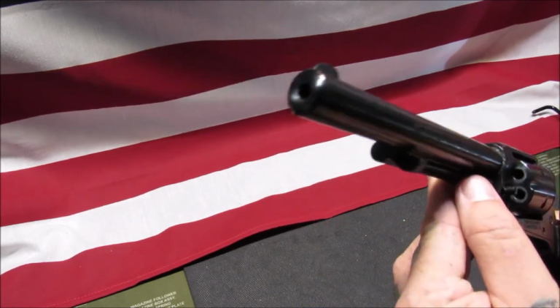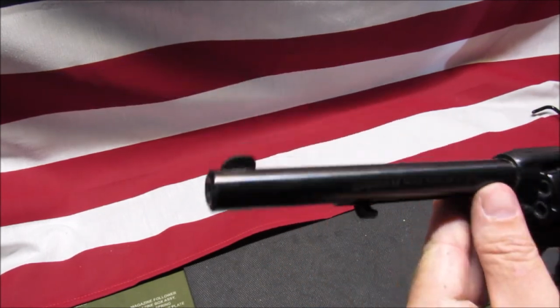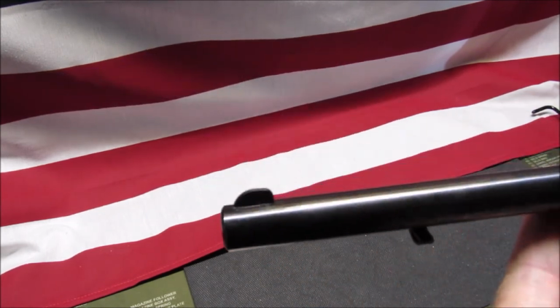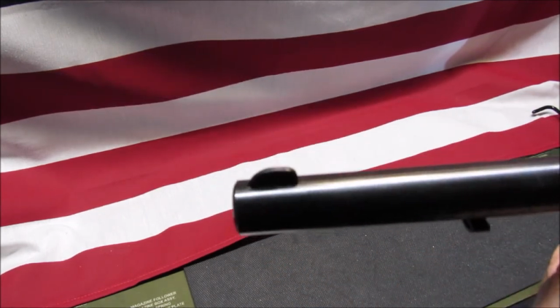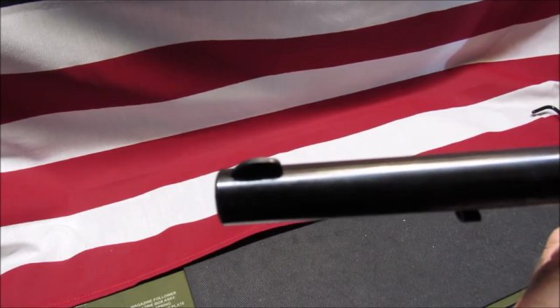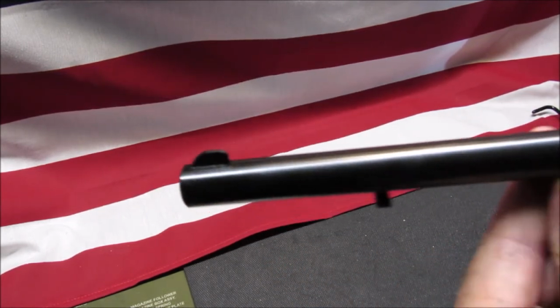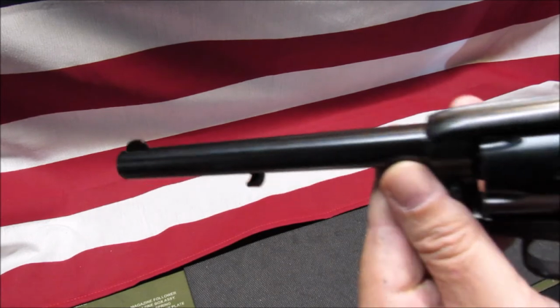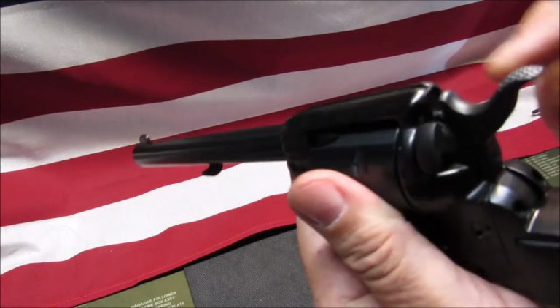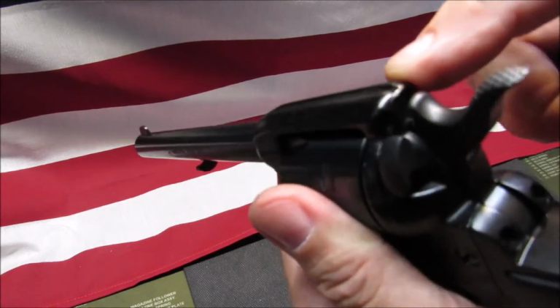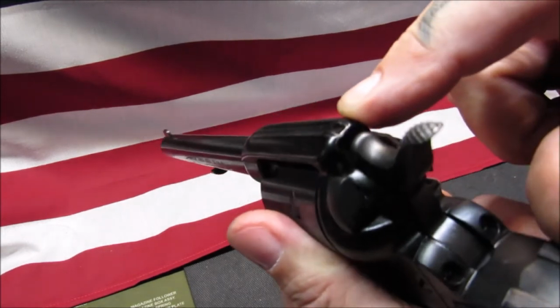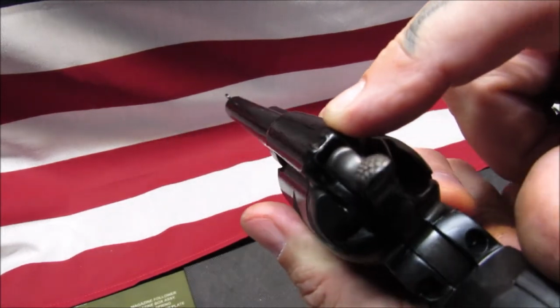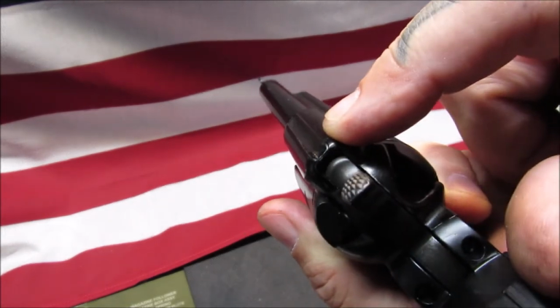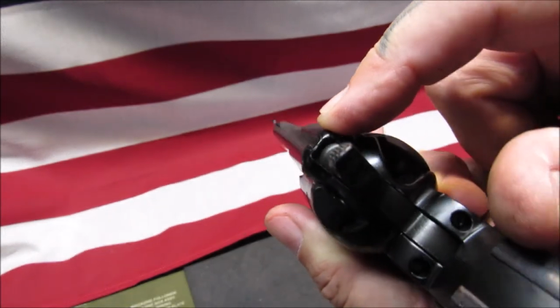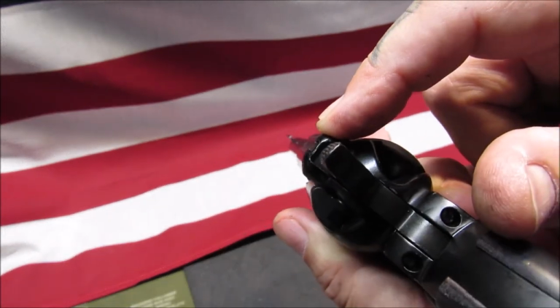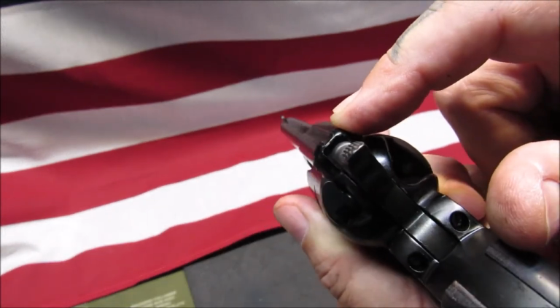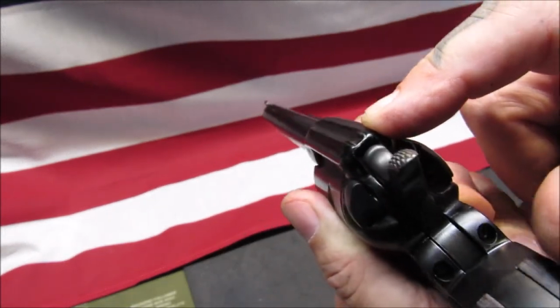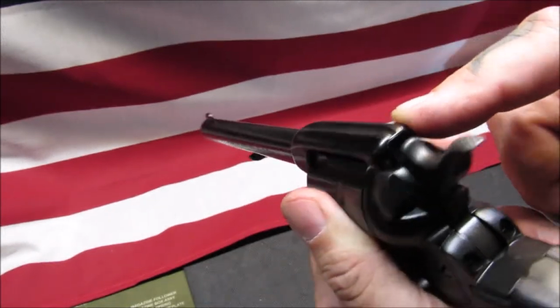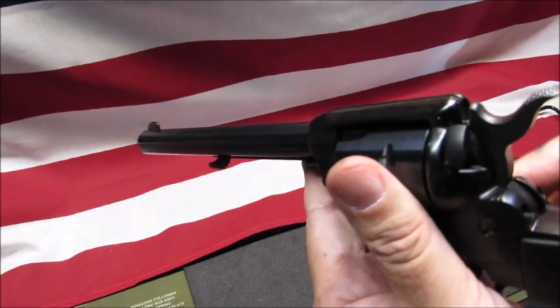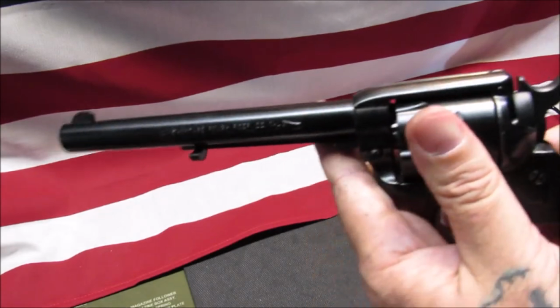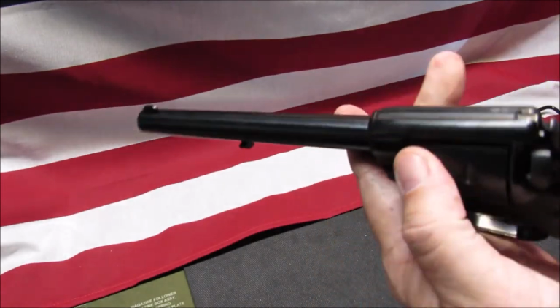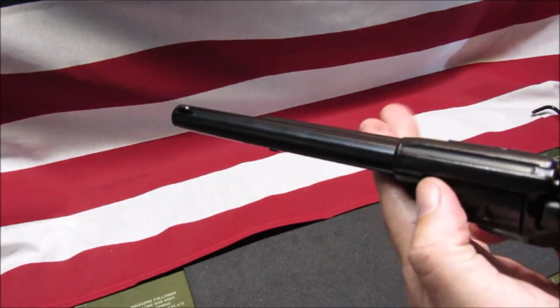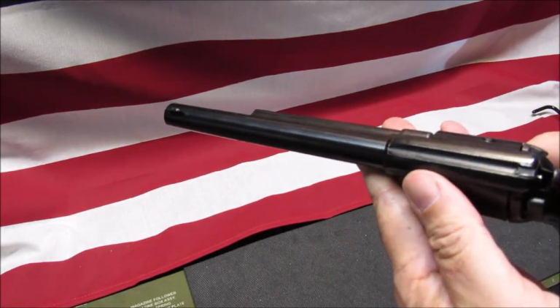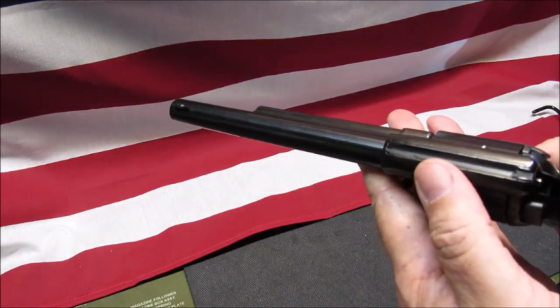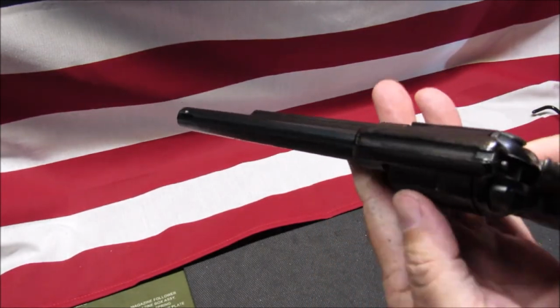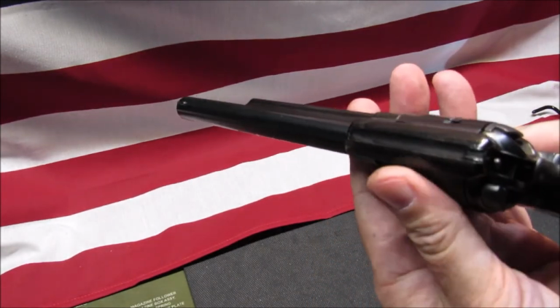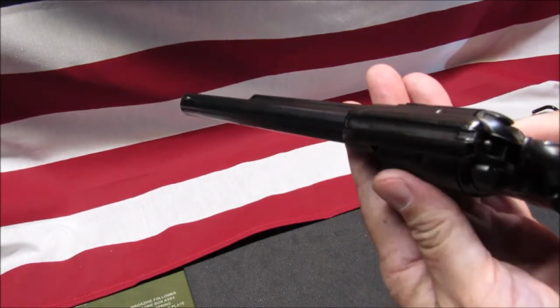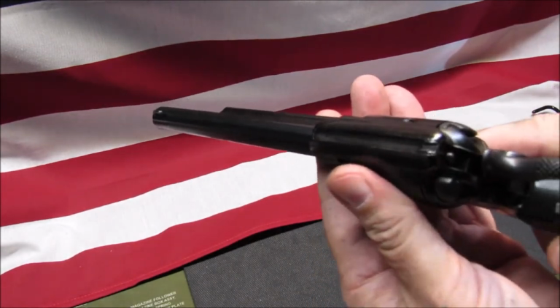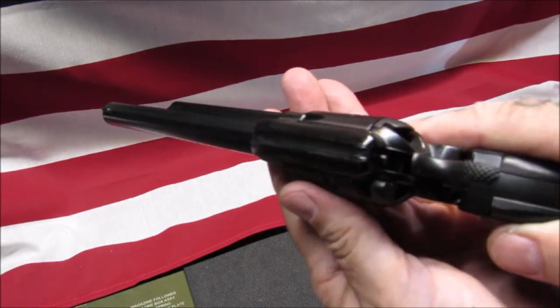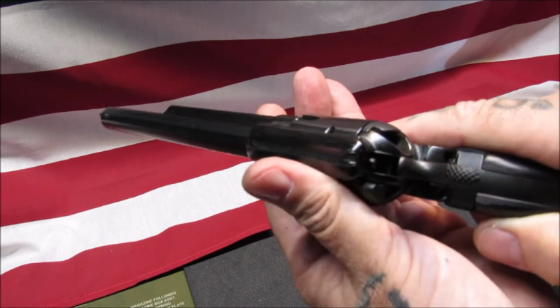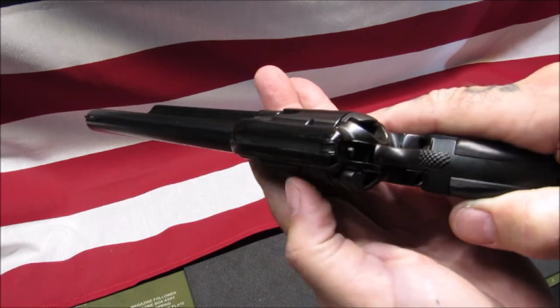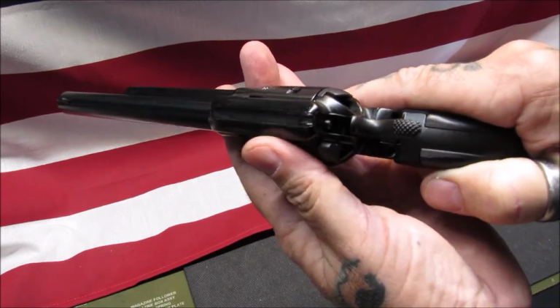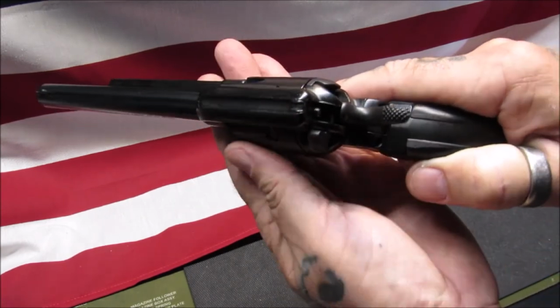This is the 6.5-inch barrel — it does have a fixed front sight and a notch in the rear to align with. I'm not going to be doing any accuracy shooting with this; I'm just going to be doing some fun plinking, running this thing through some paces with different brands of 22 and see how it goes.